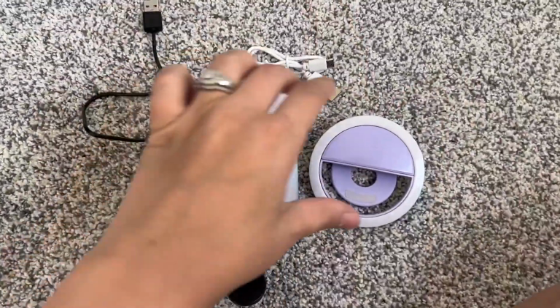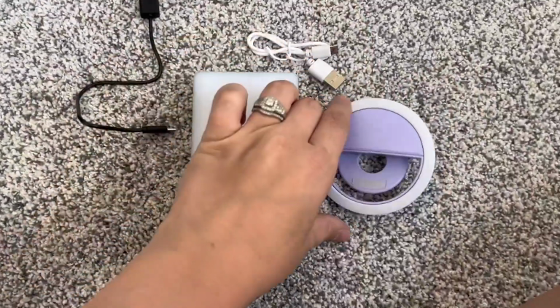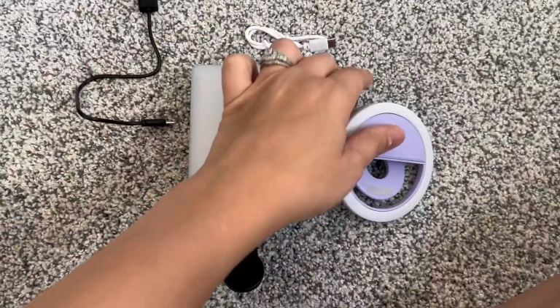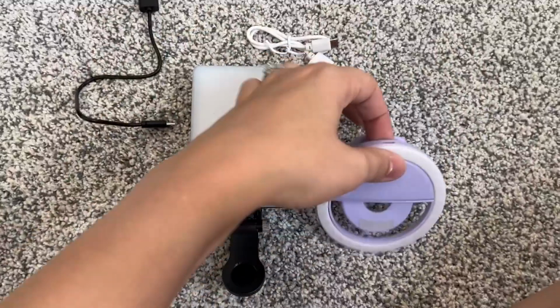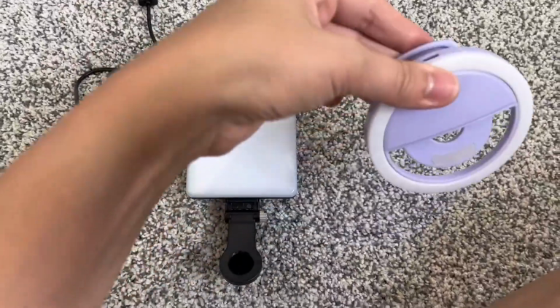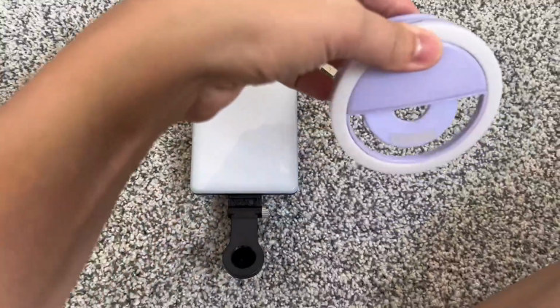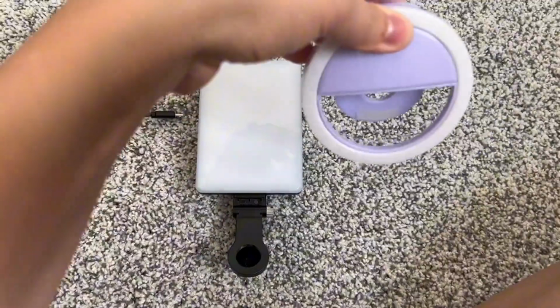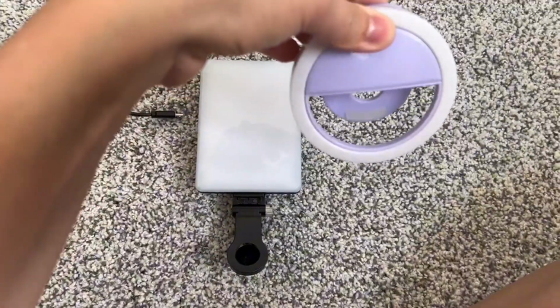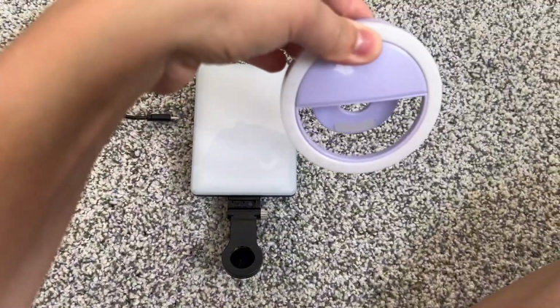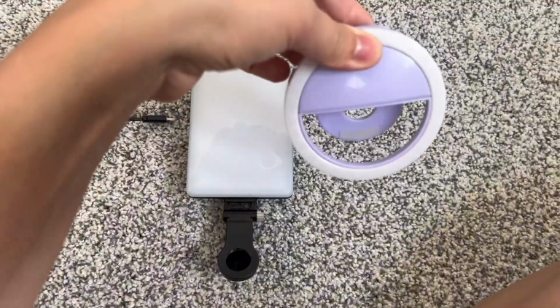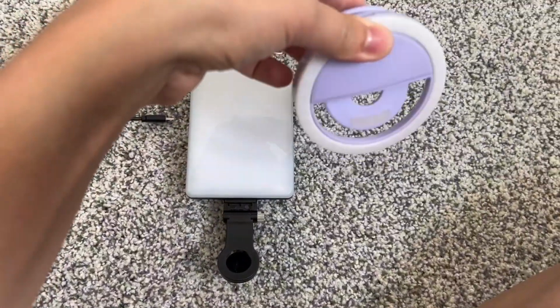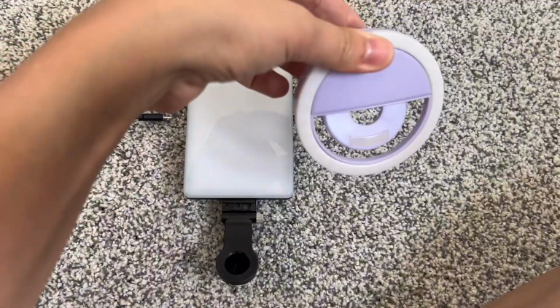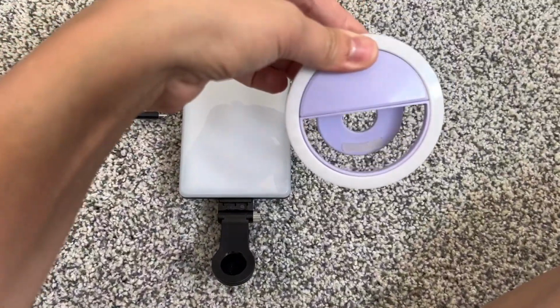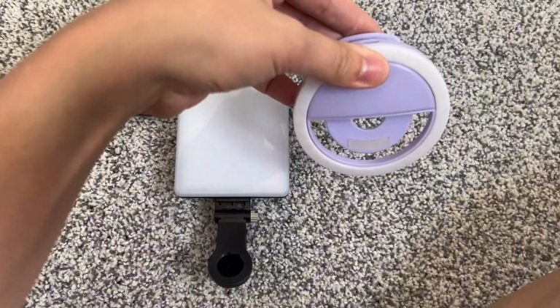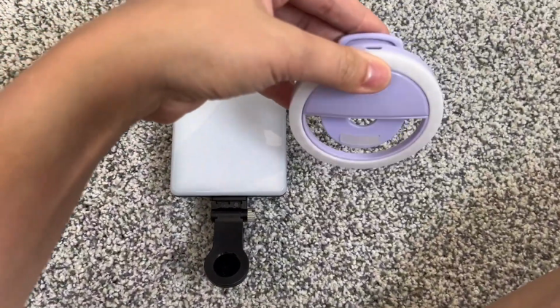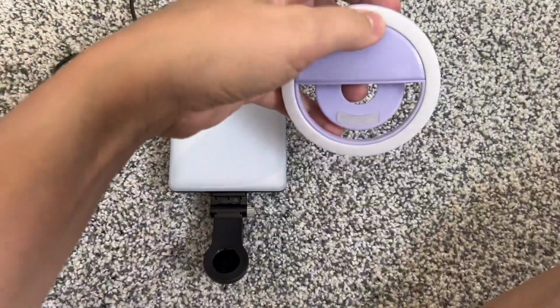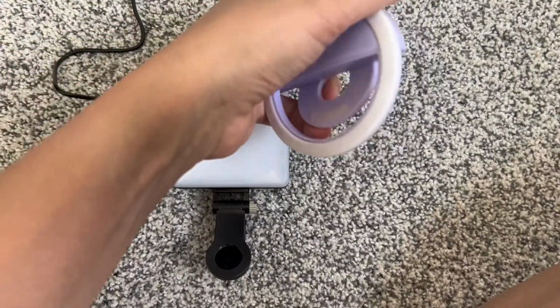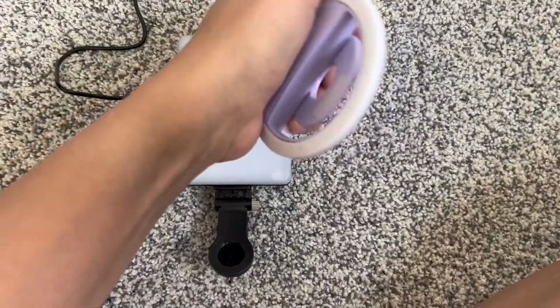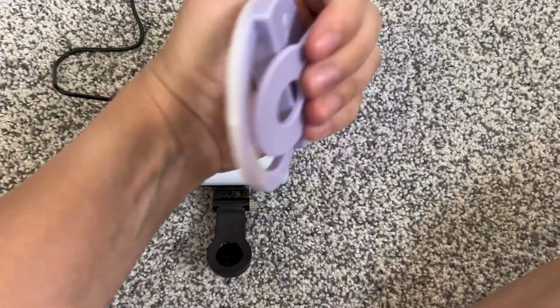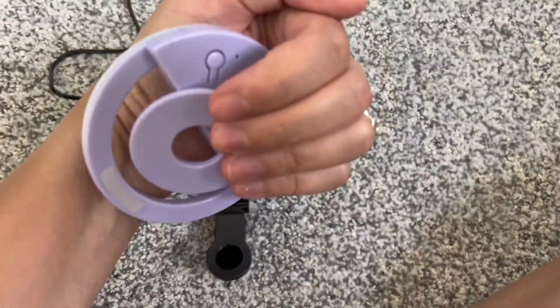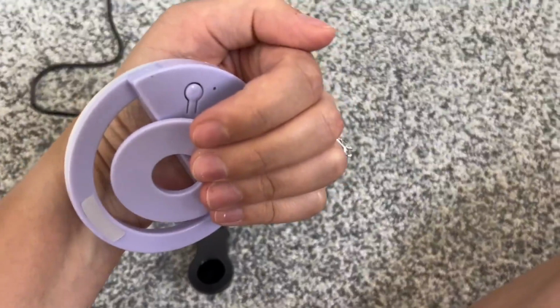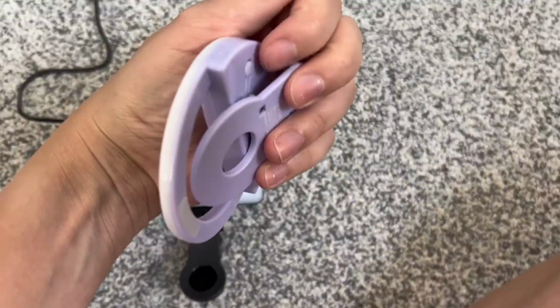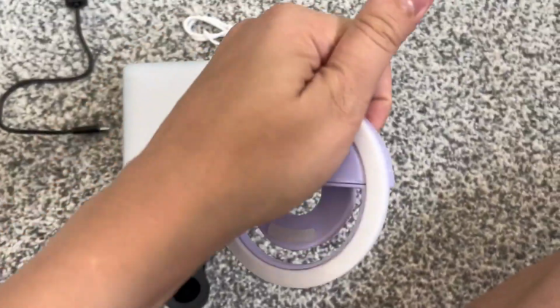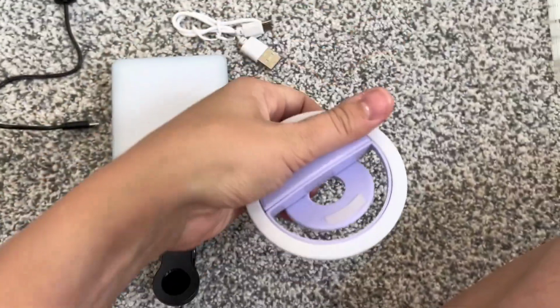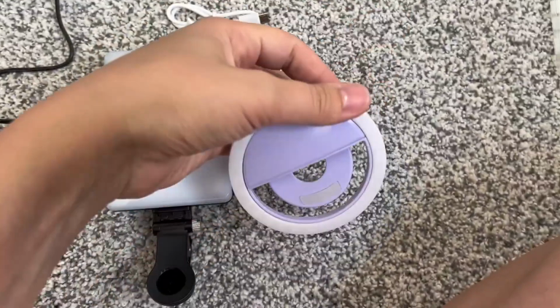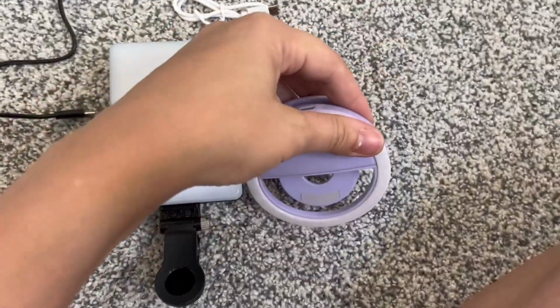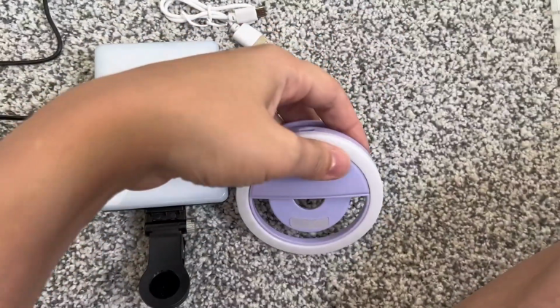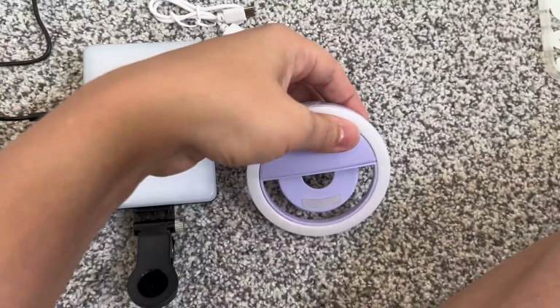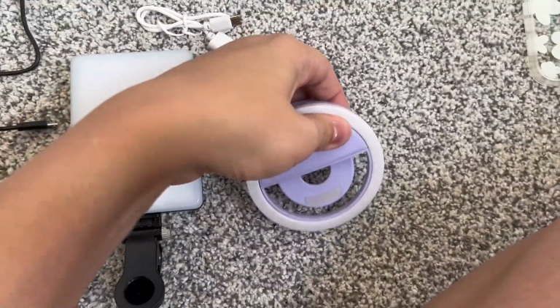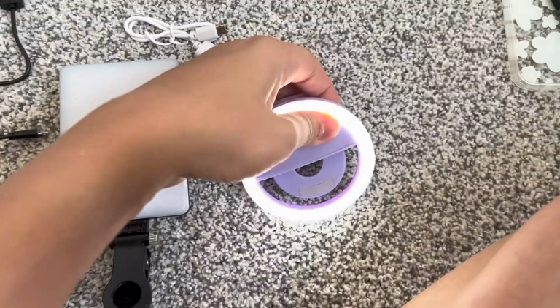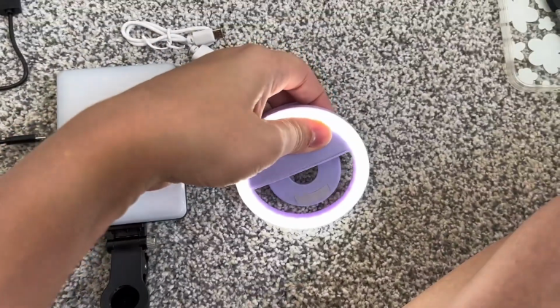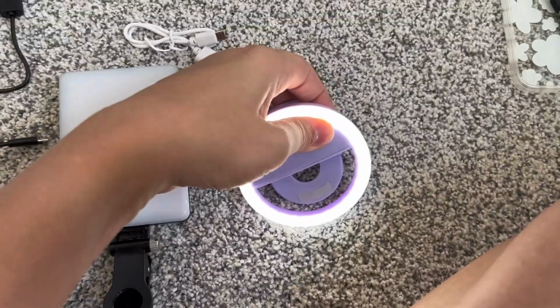So this one here you just attach straight onto your phone, and then there is a button on the back where you can turn it on and off.